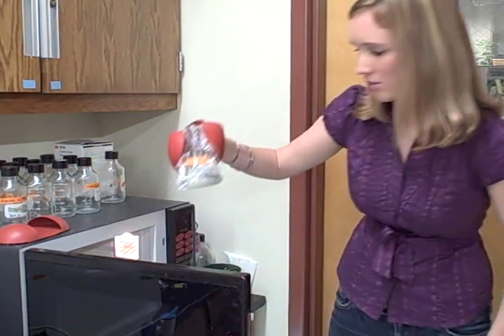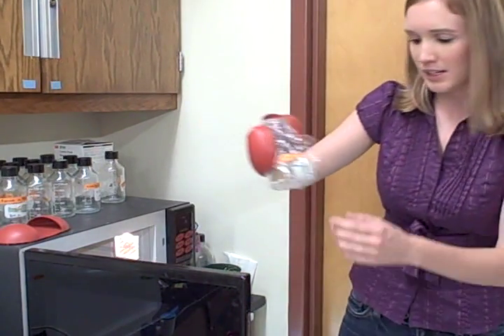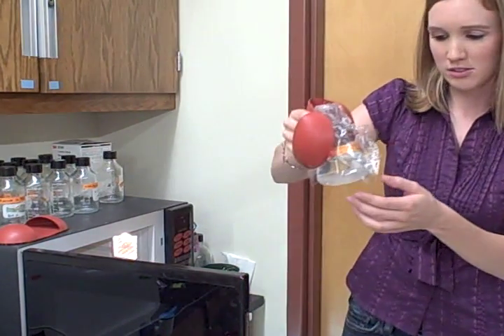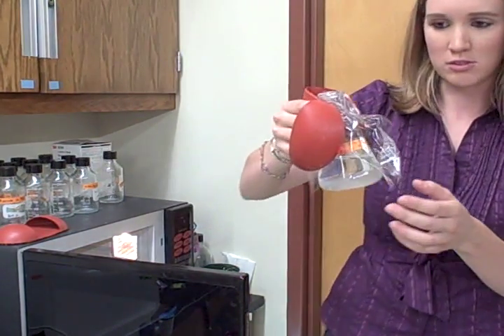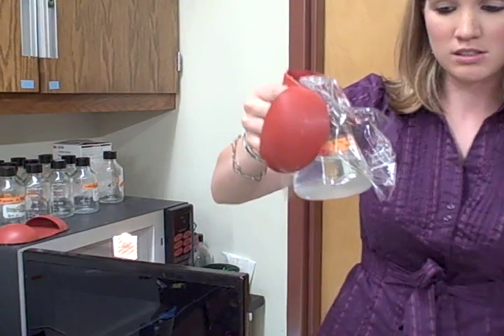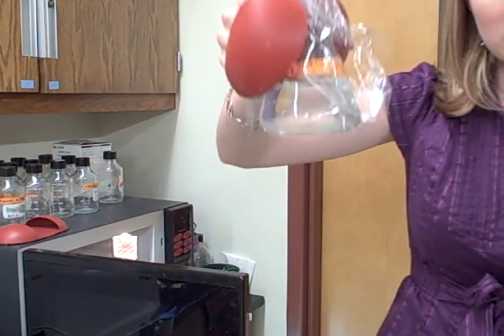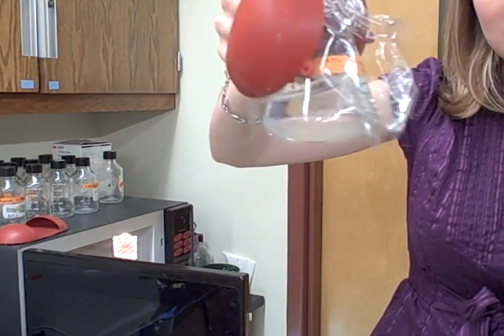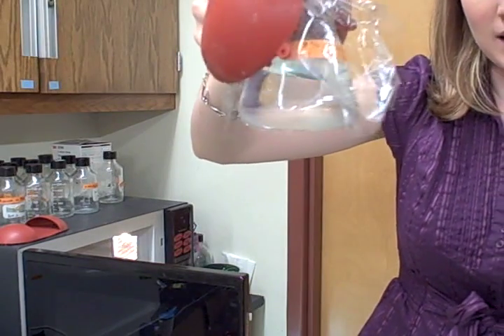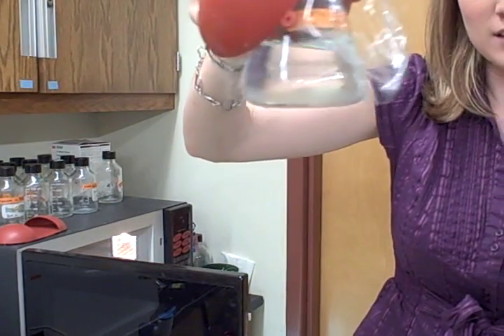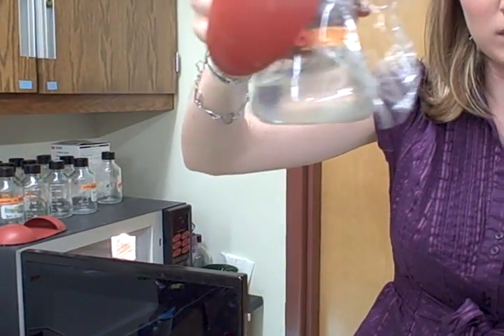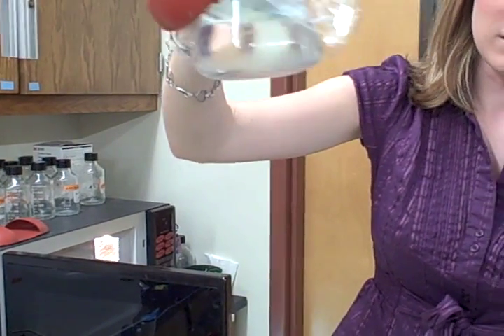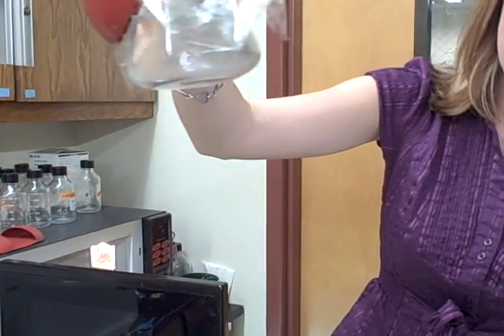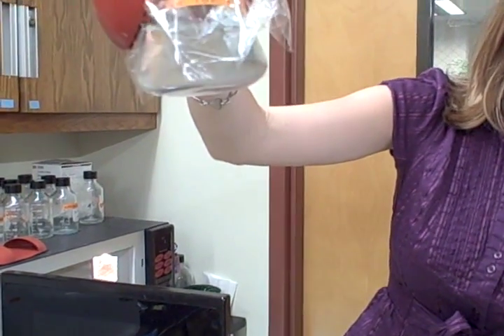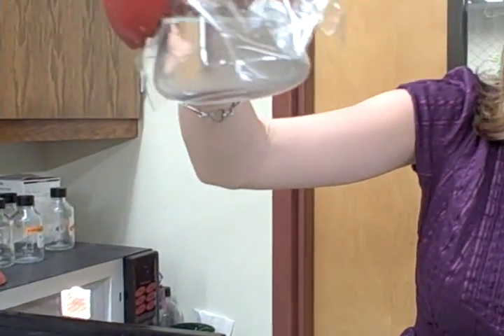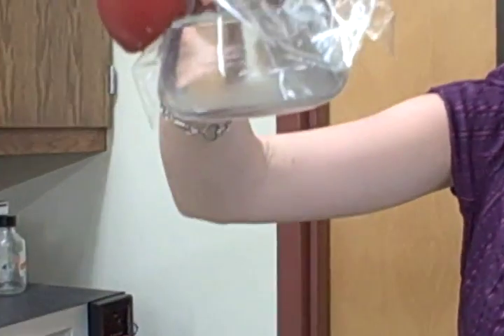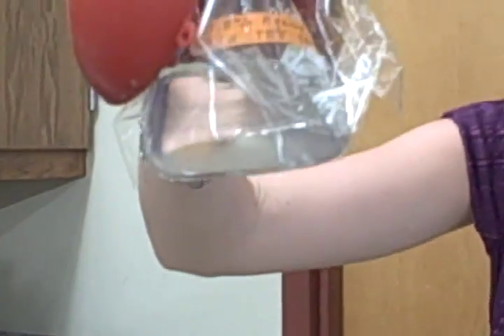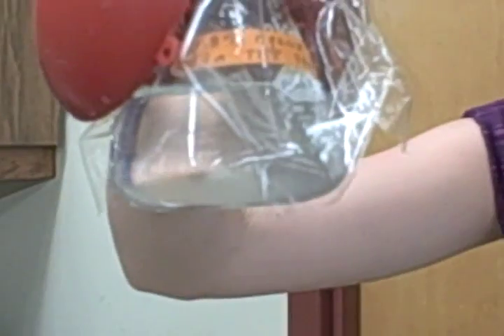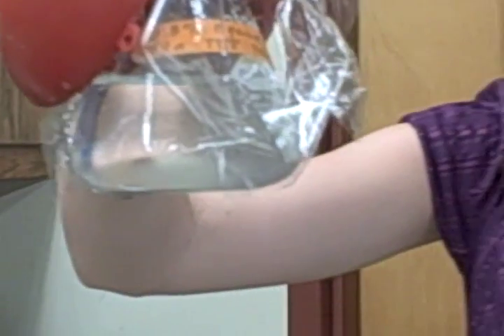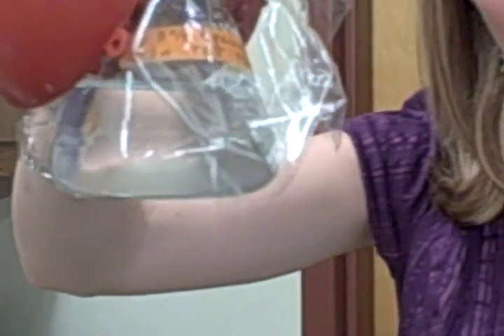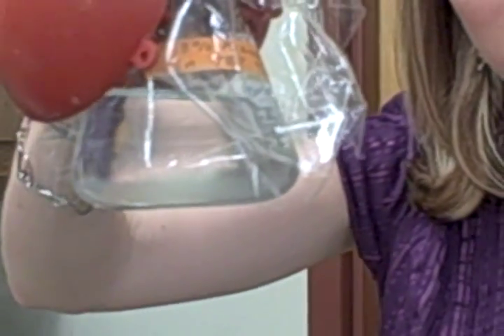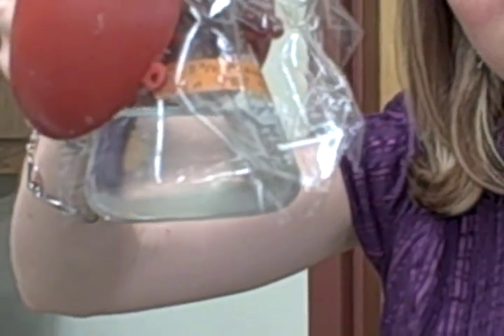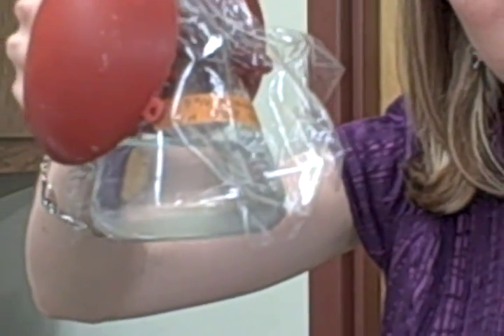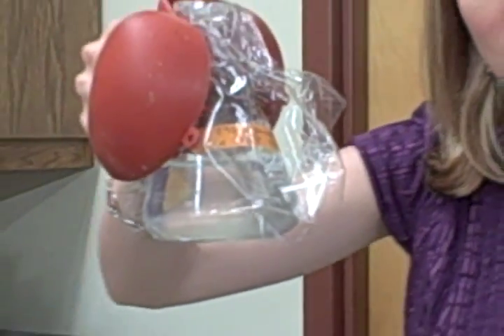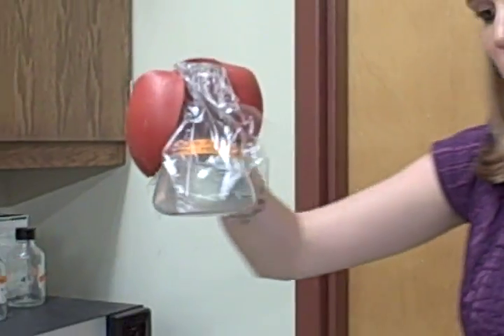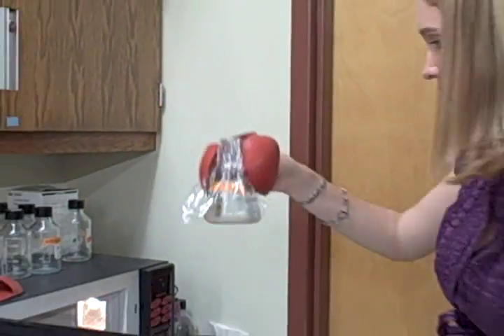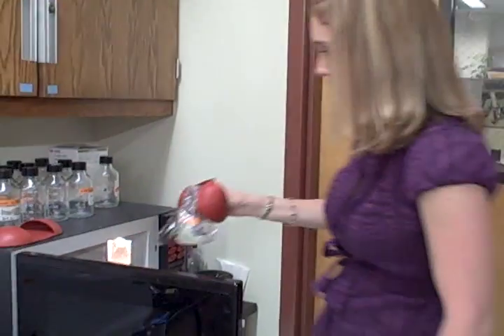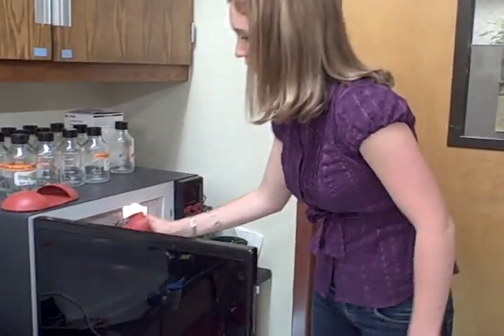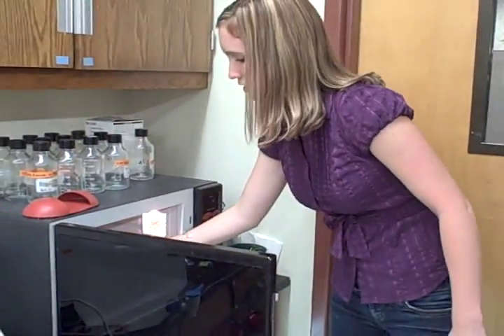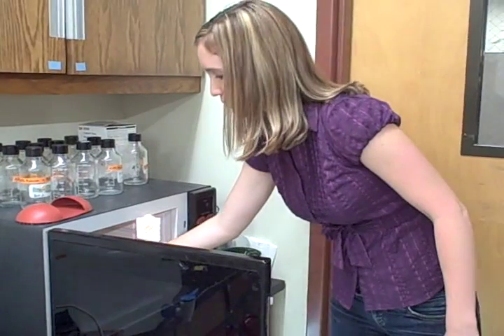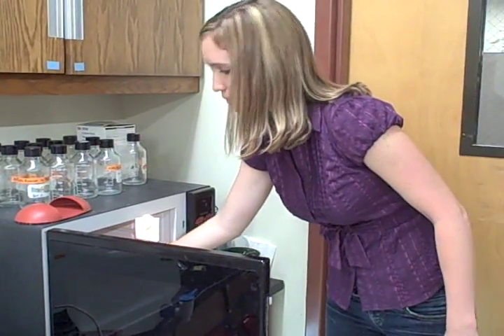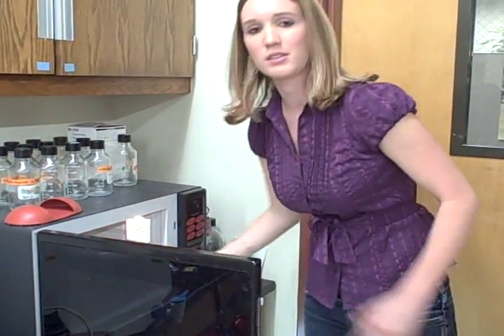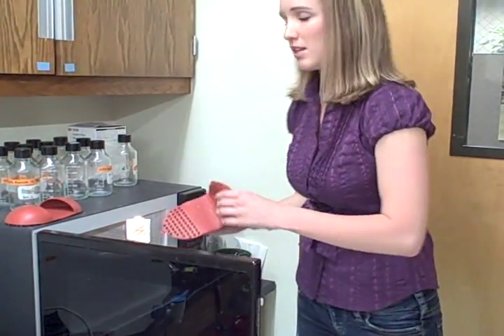Here's the solution. You can see that it's not completely dissolved yet — there's still a lot of particles at the bottom there. So we're going to go ahead and put it in for another 30 seconds and it should be pretty much melted by then.